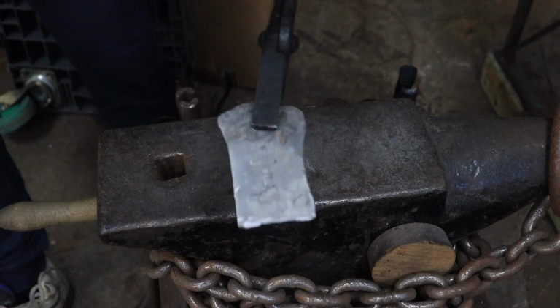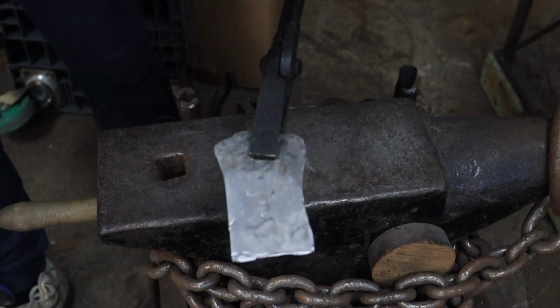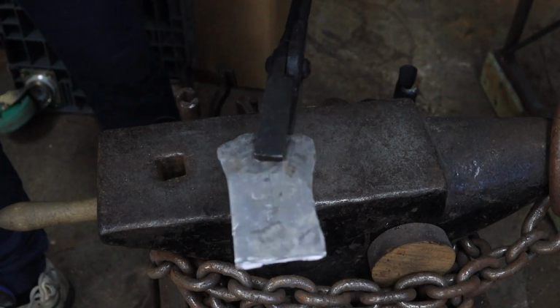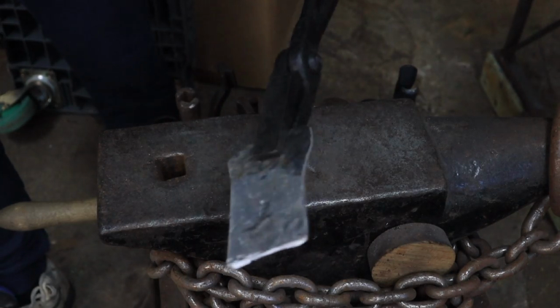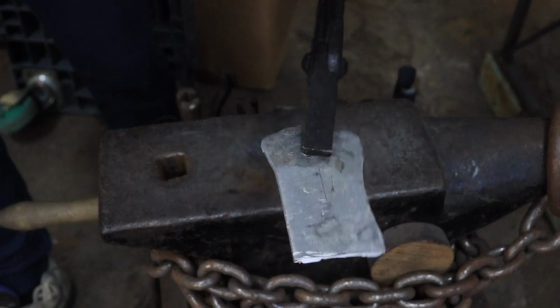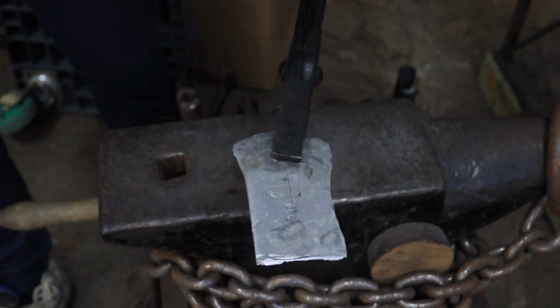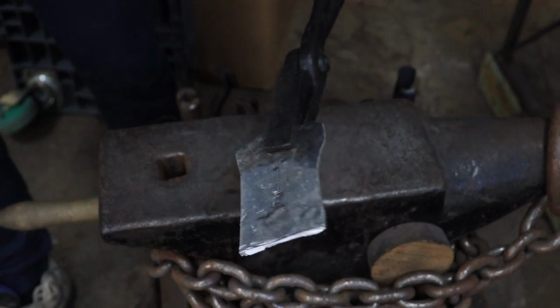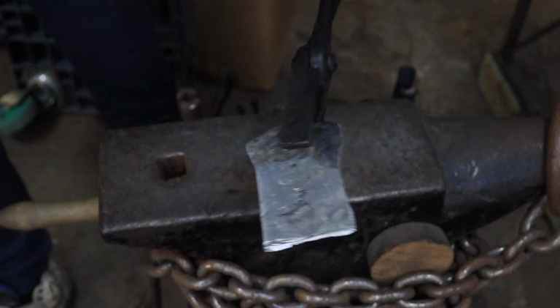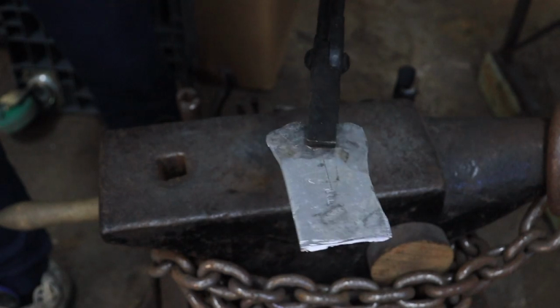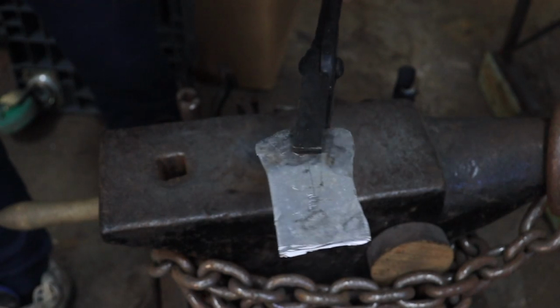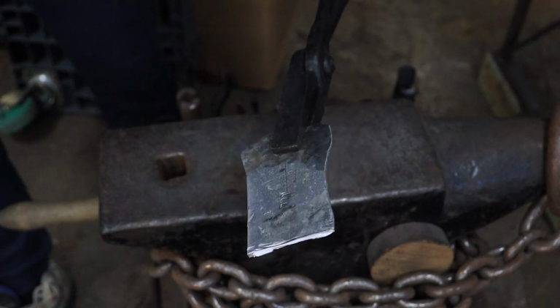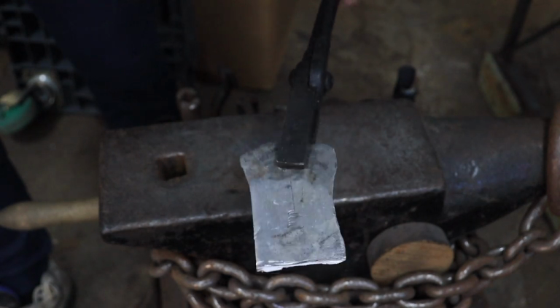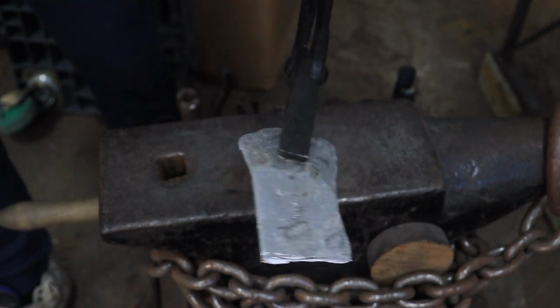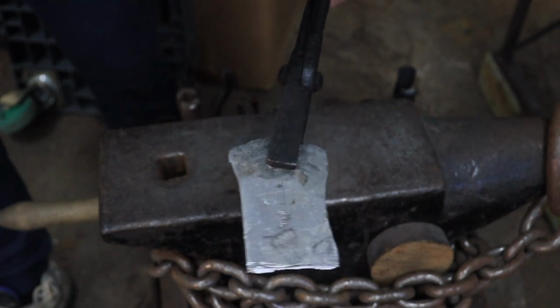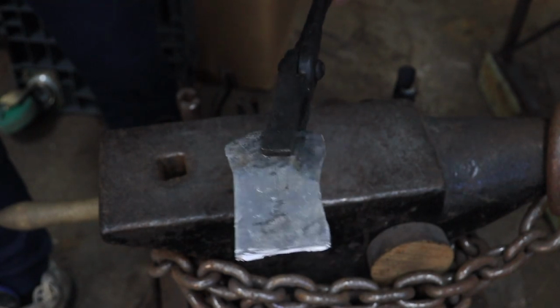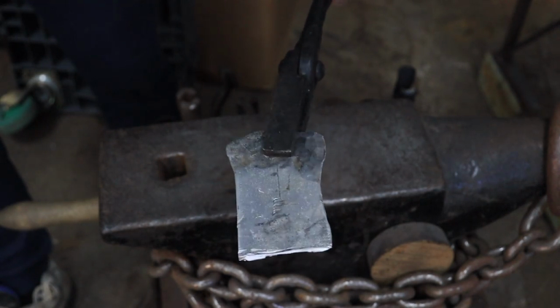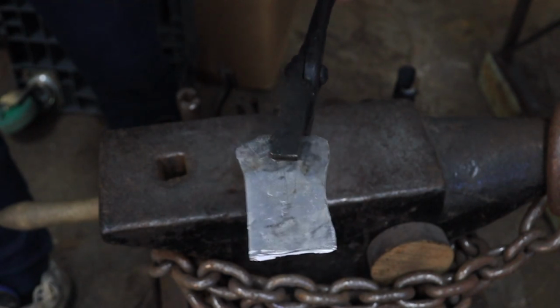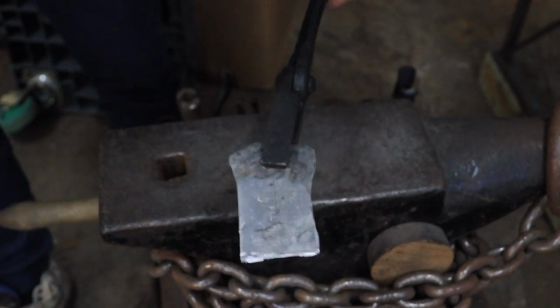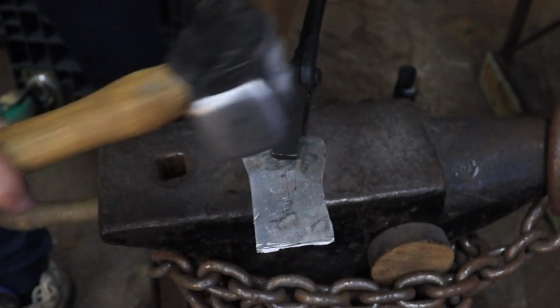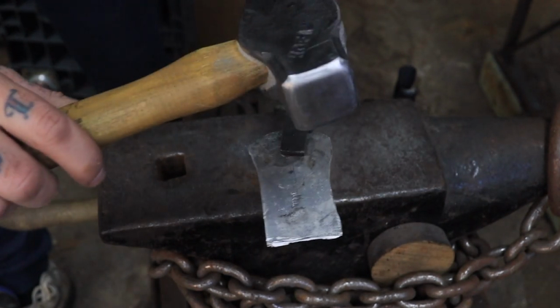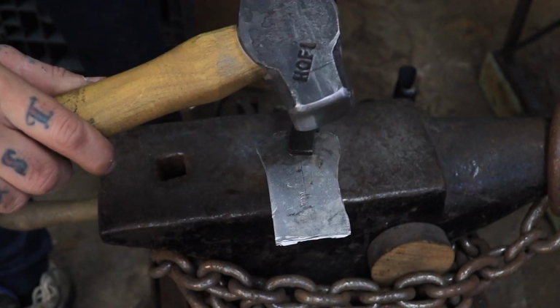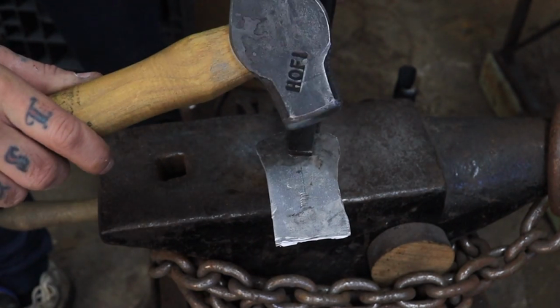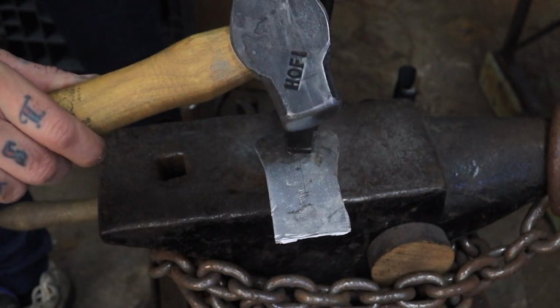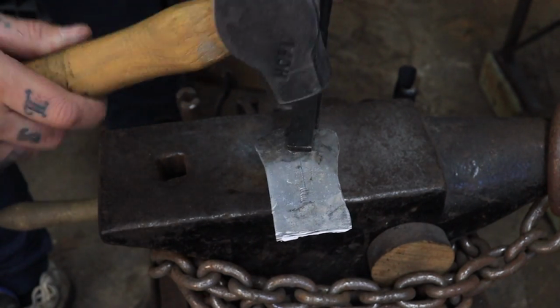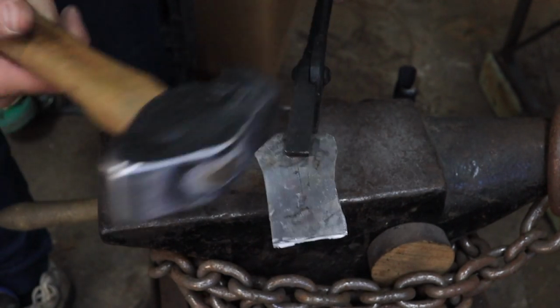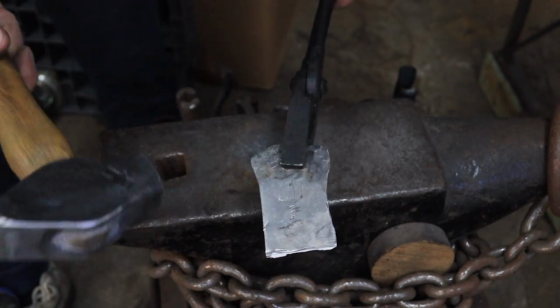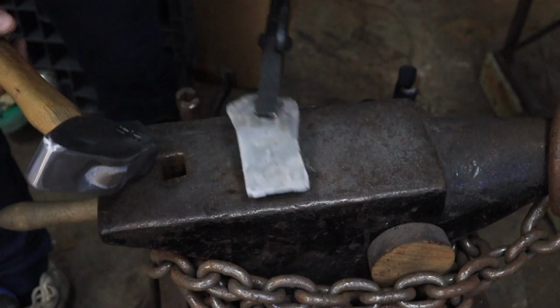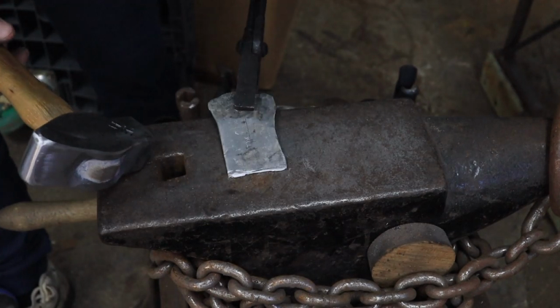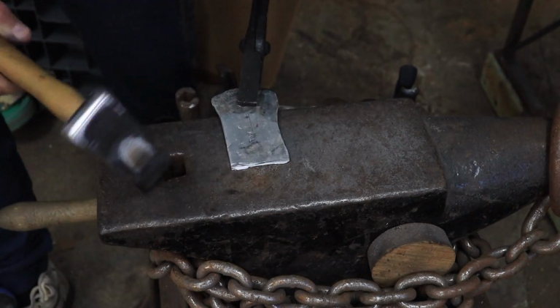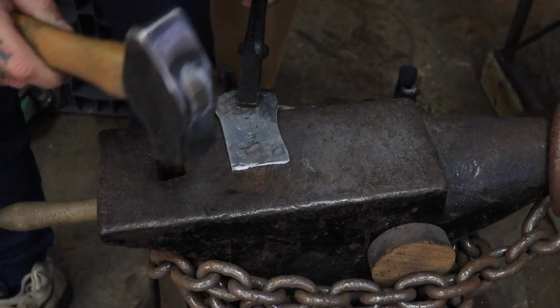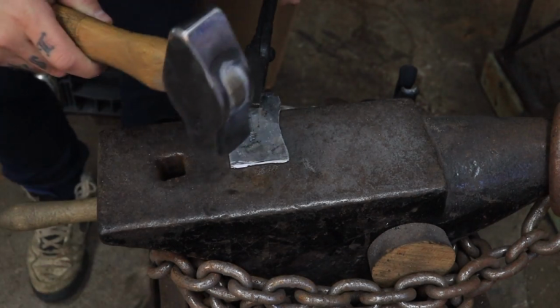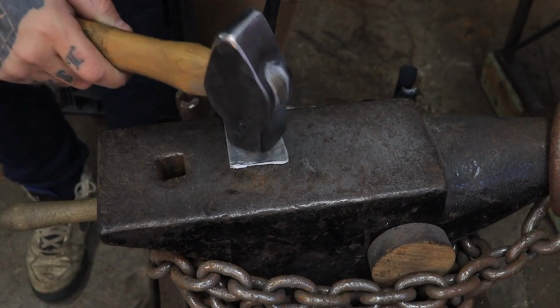What I'm going to do now is try and make a big dirty groove by smacking it with the corner, to see if I can check it out easier.